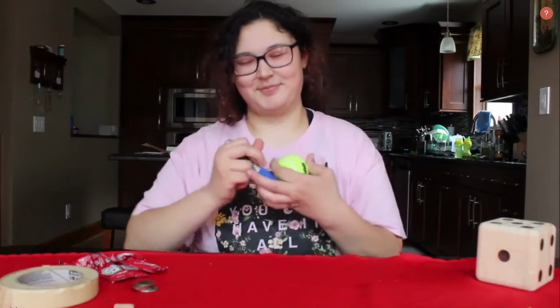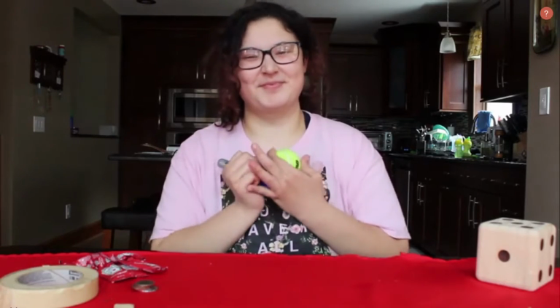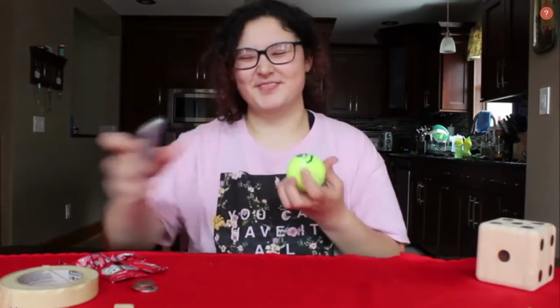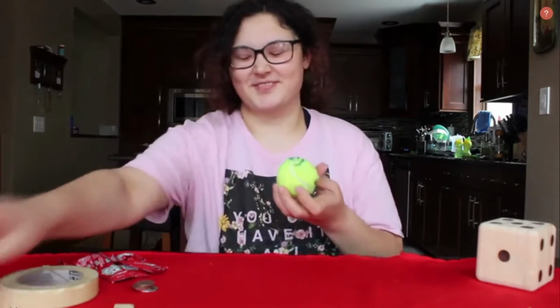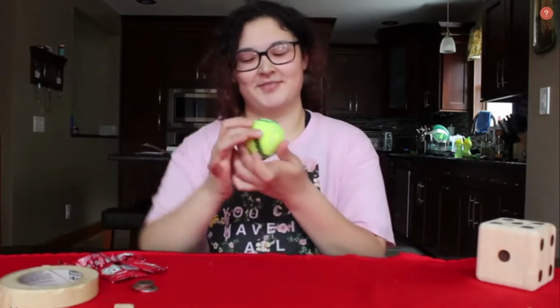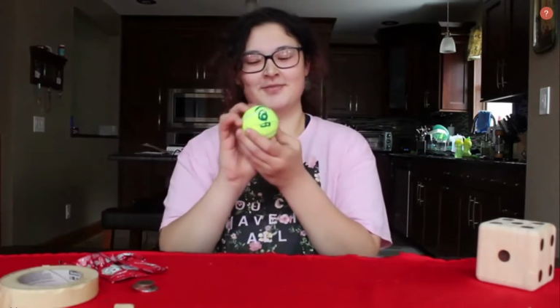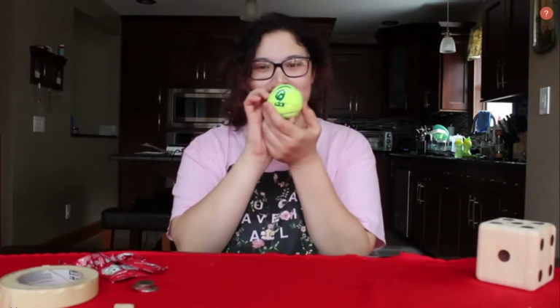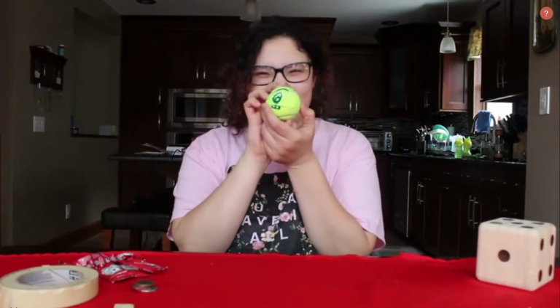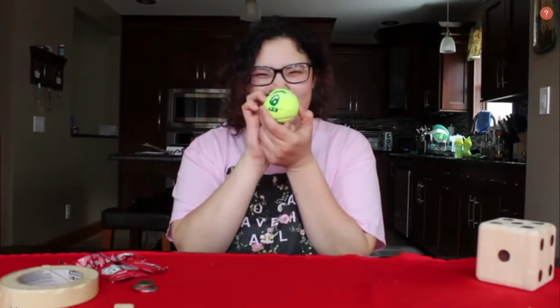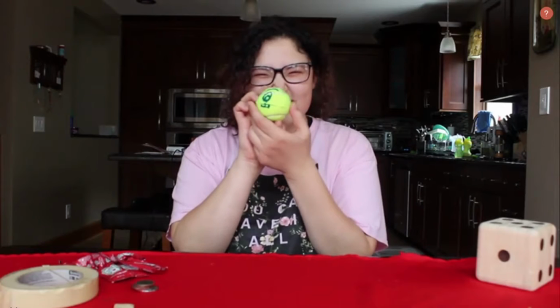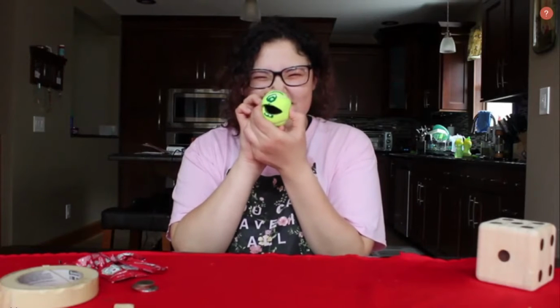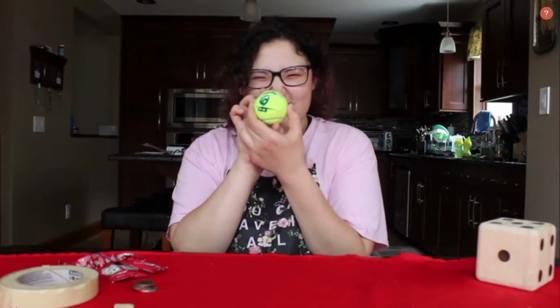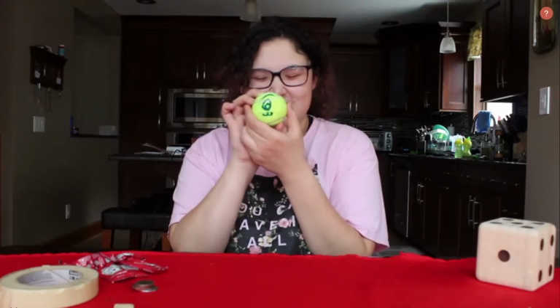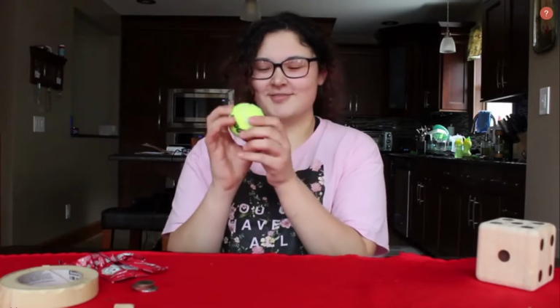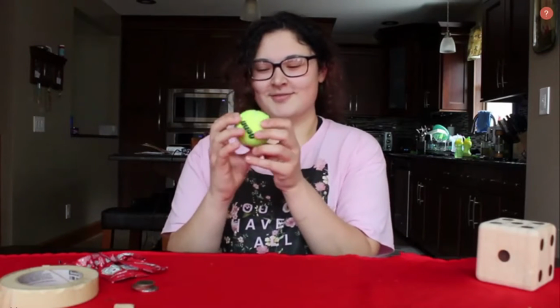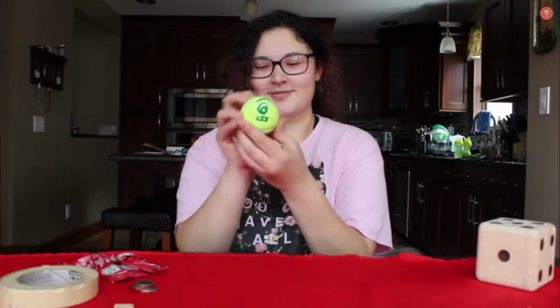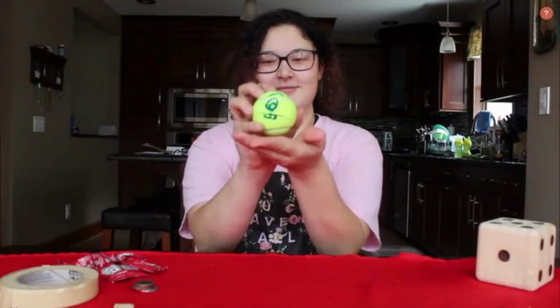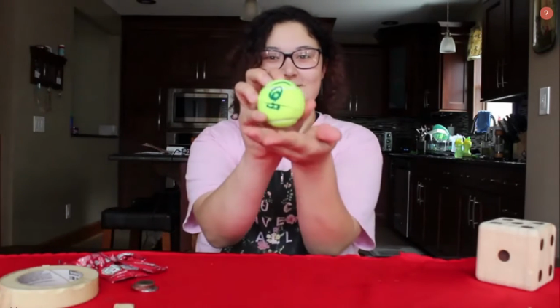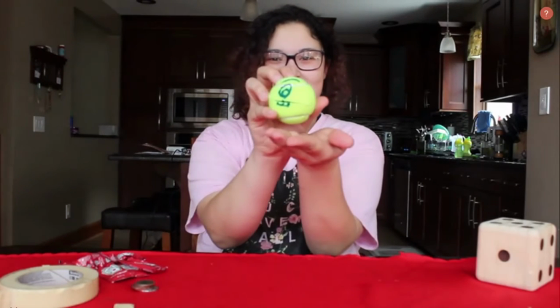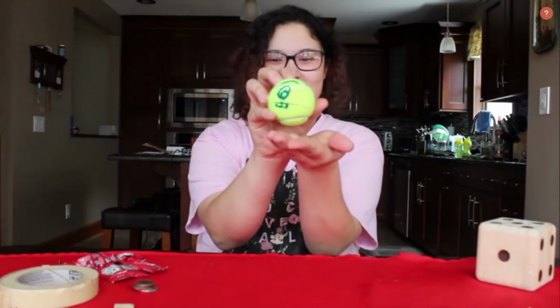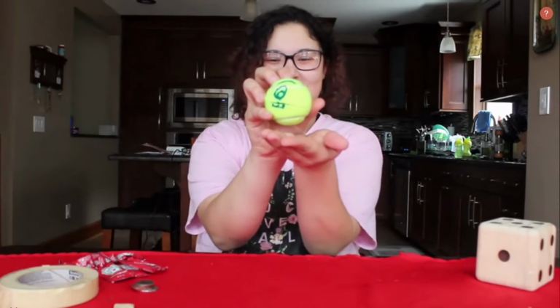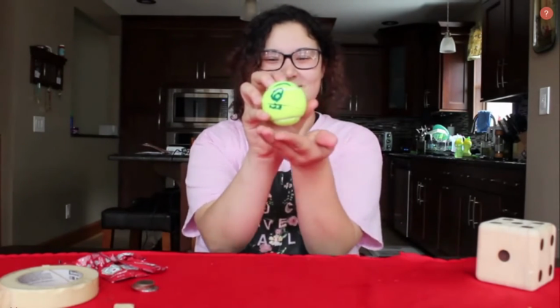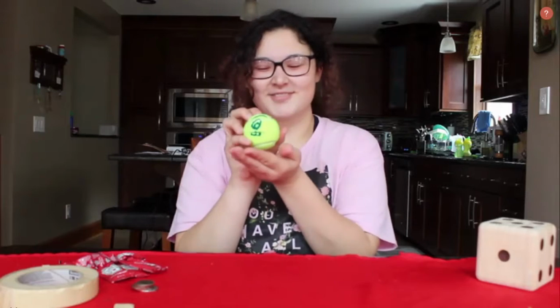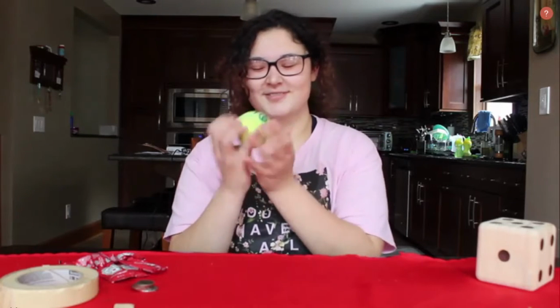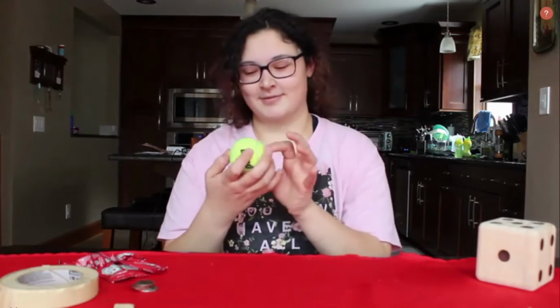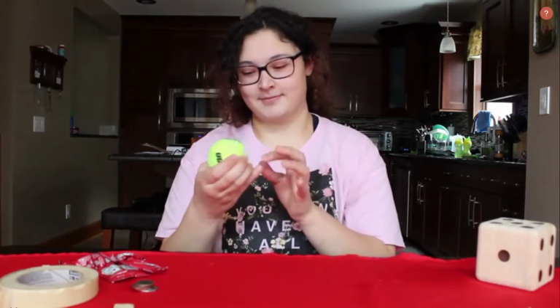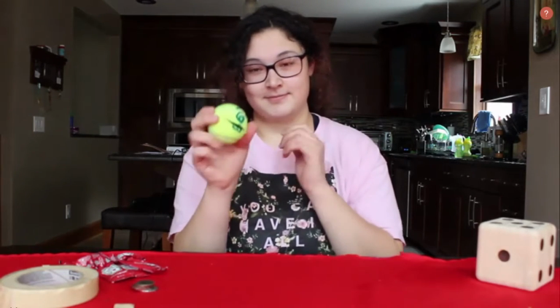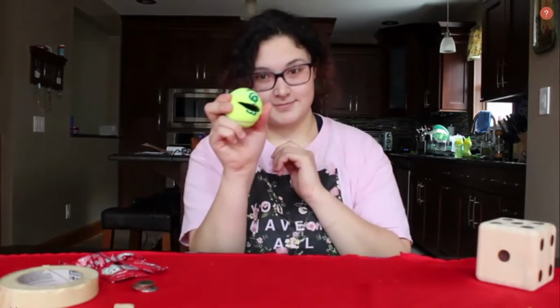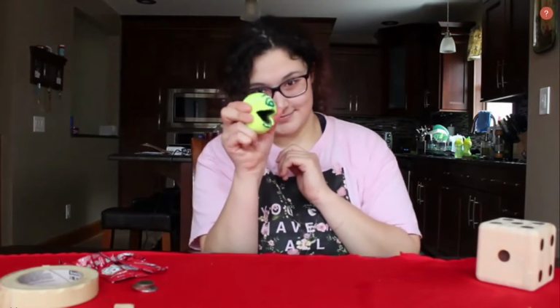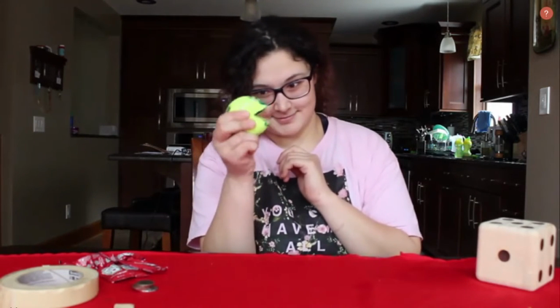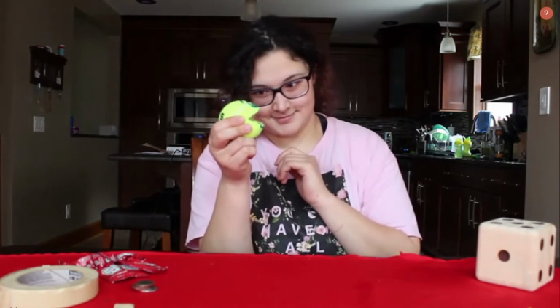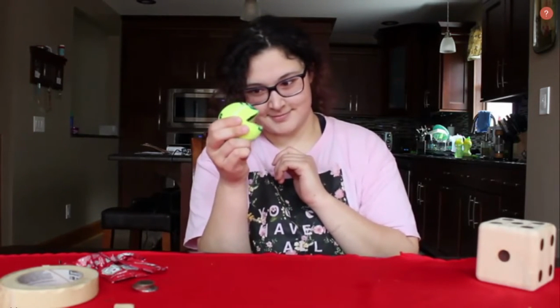Go ahead and design it. Add some yarn for hair, maybe glue on some googly eyes — however you want your monster to look. Feel free to get very creative children and make a monster out of your tennis ball. Go ahead, pause this video and create that silly monster.